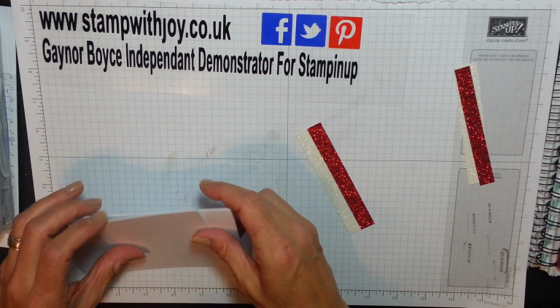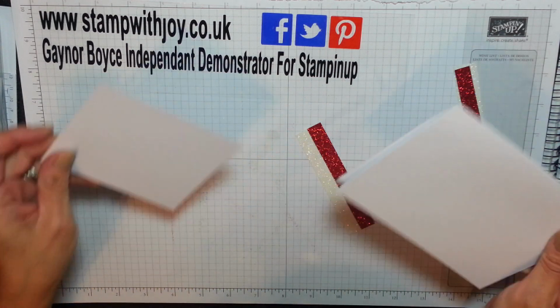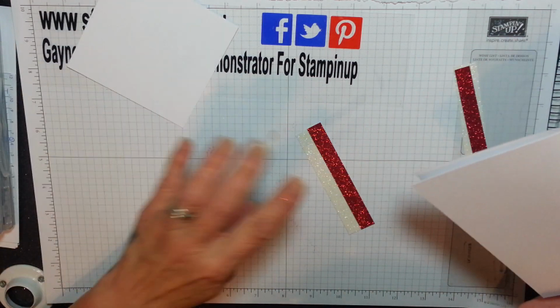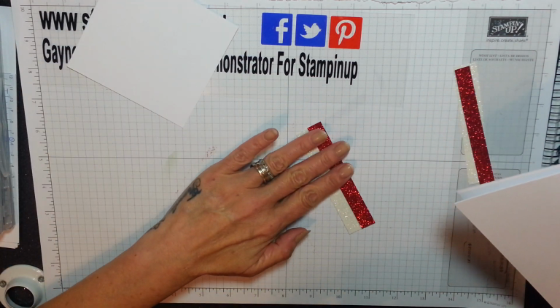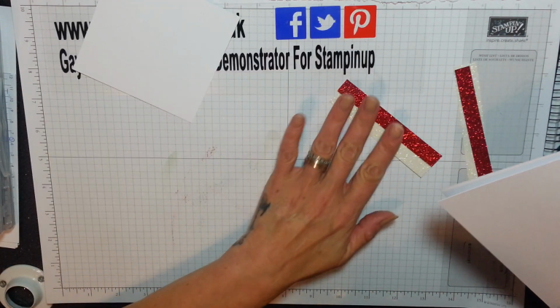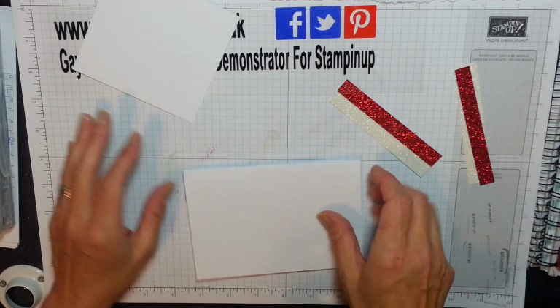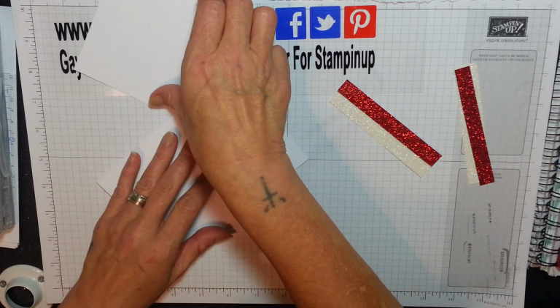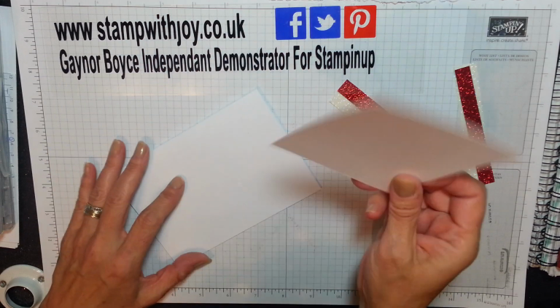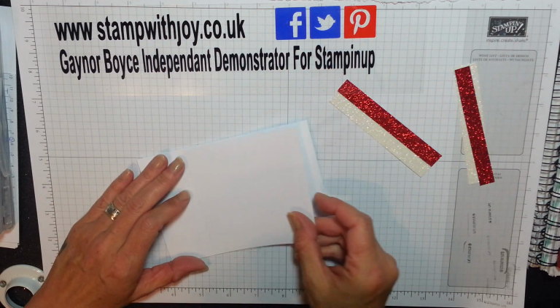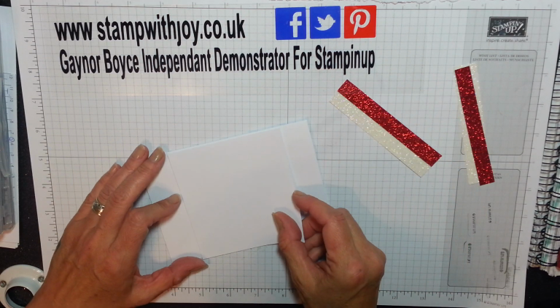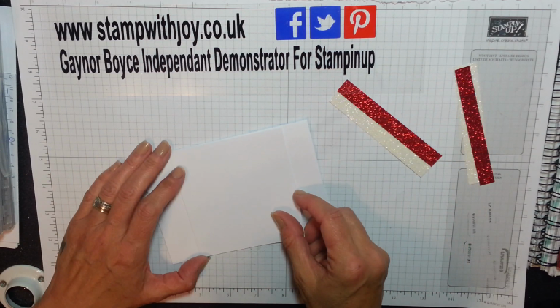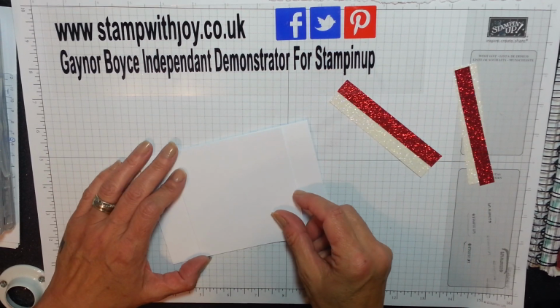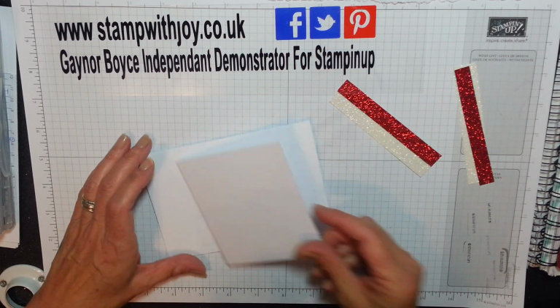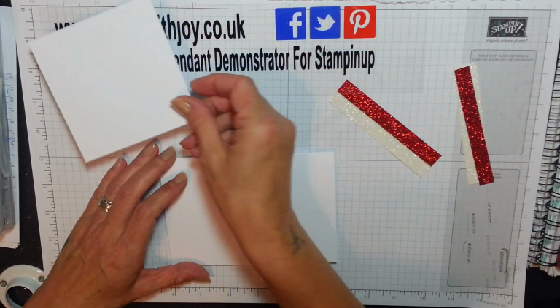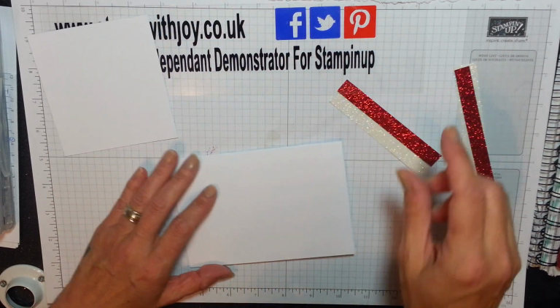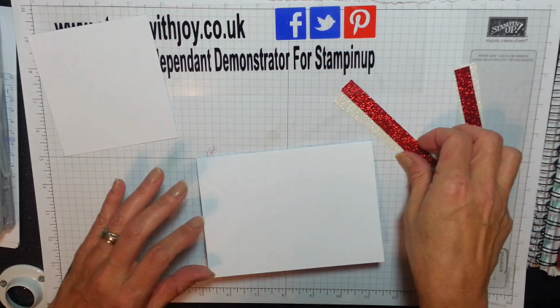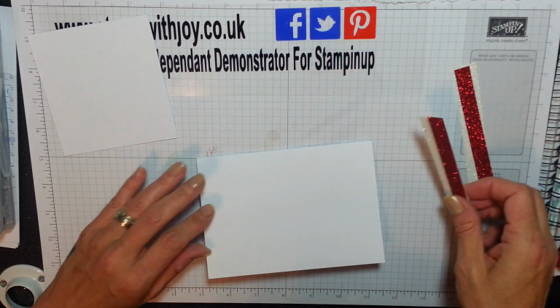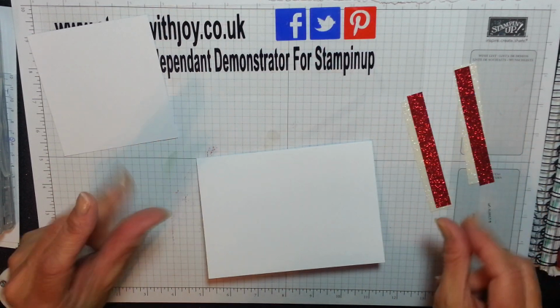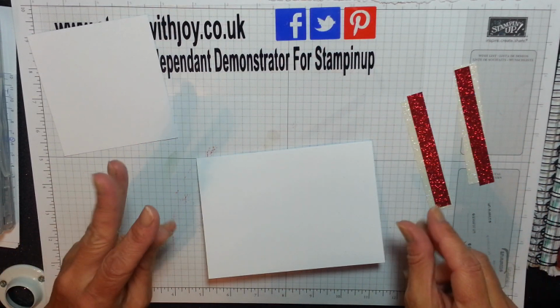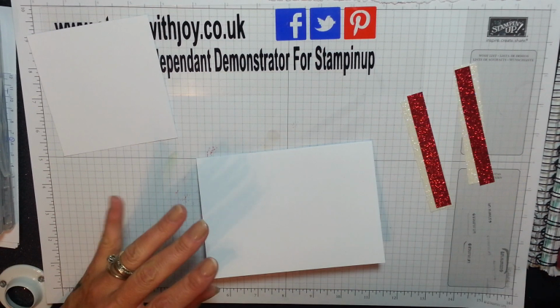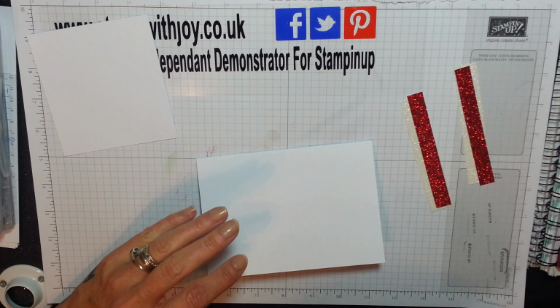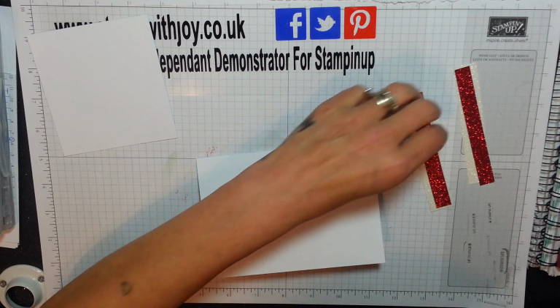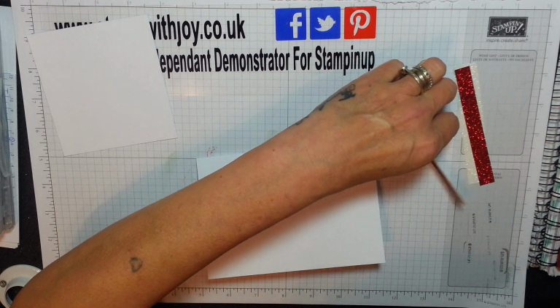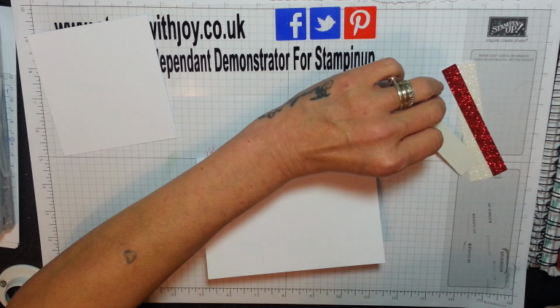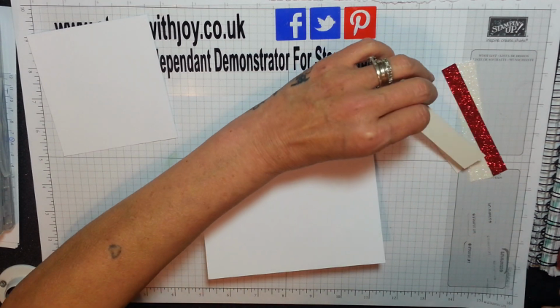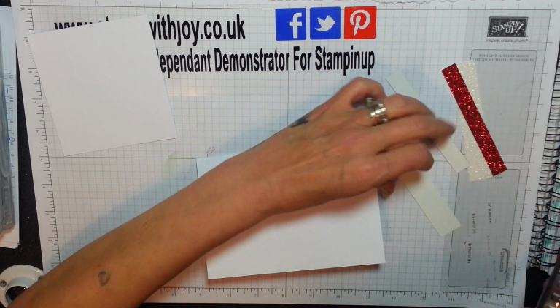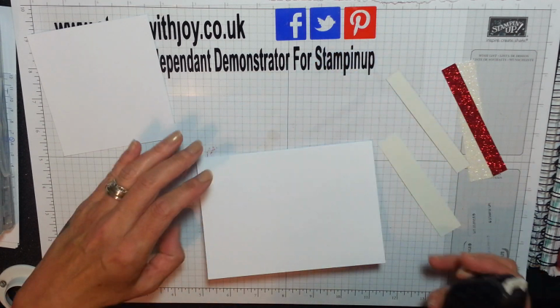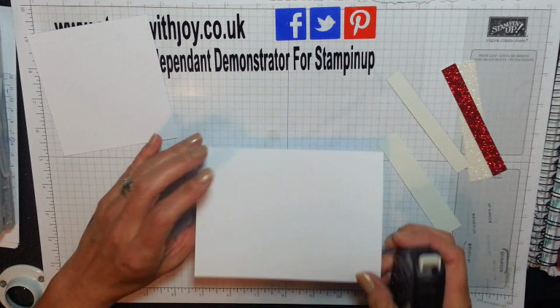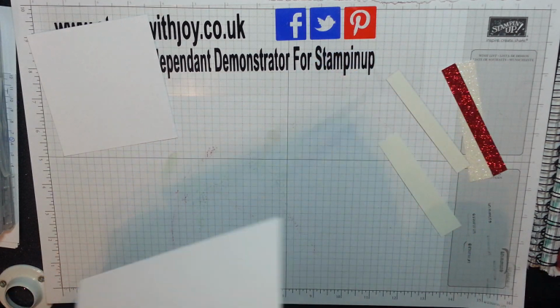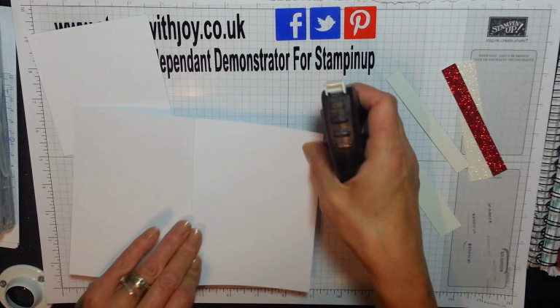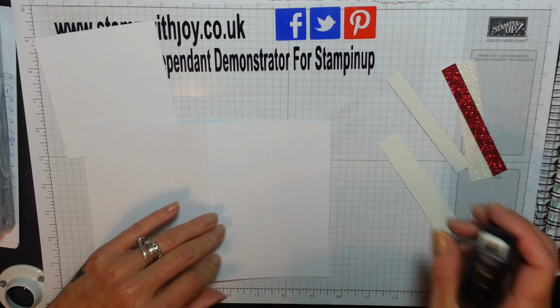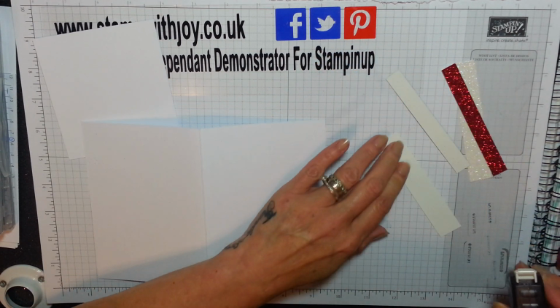So I'm going to attach these first. That way when I stamp, I know where to pop this. I'm going to use my fast fuse, which is excellente. And I'll open my card up.